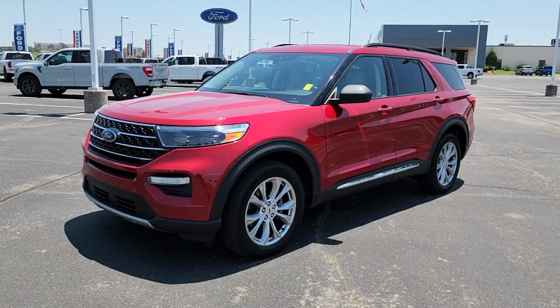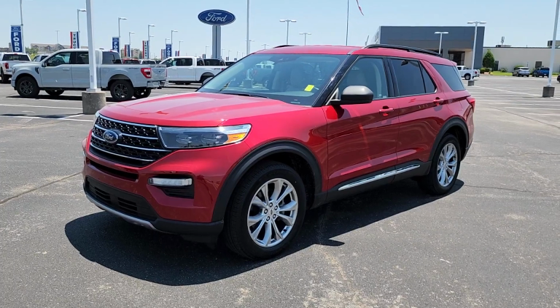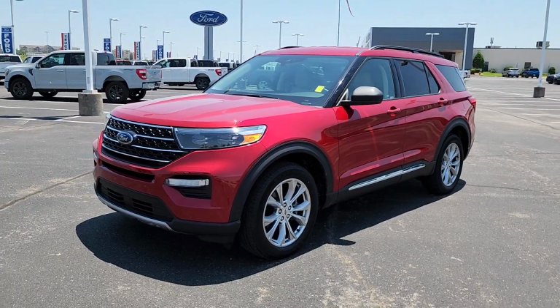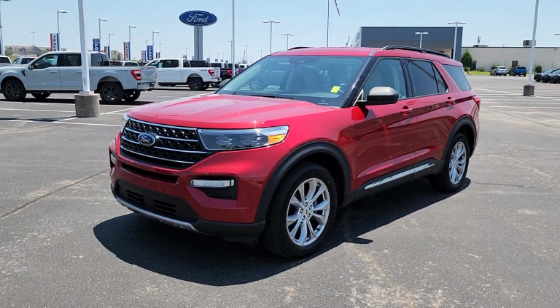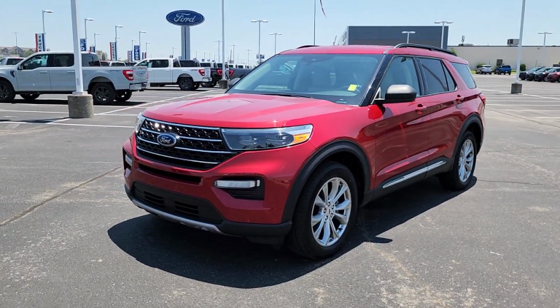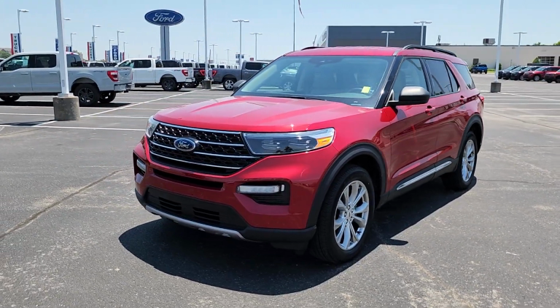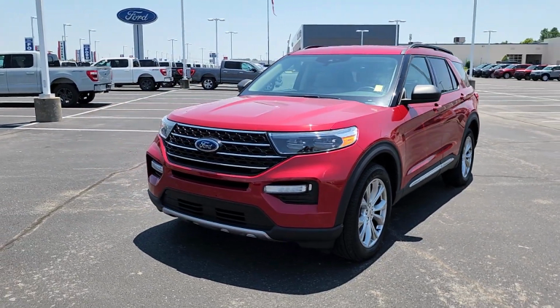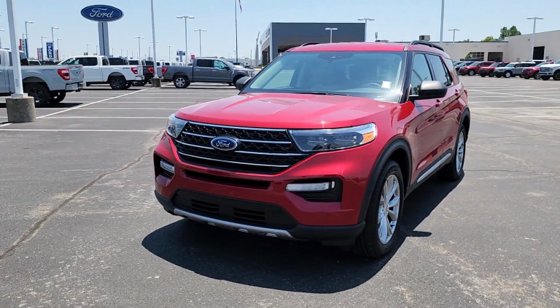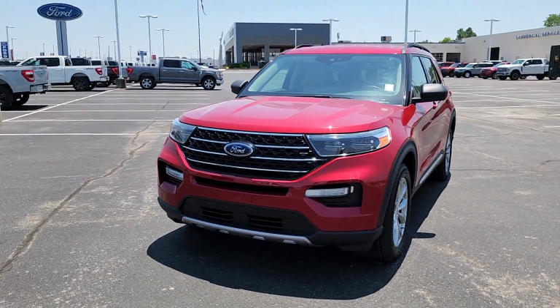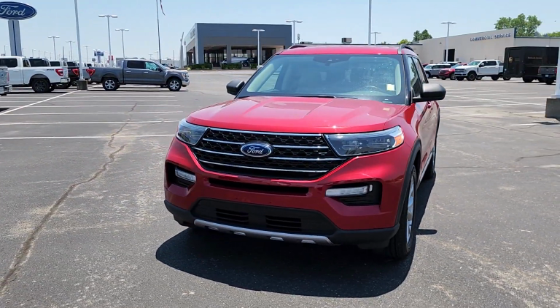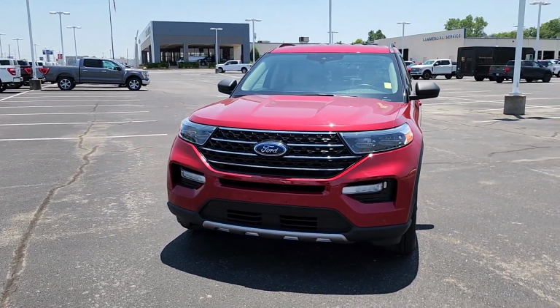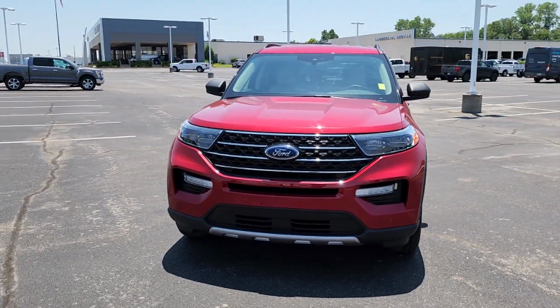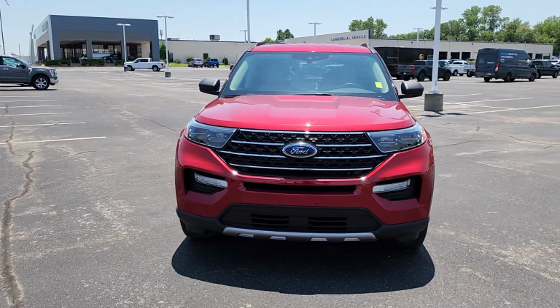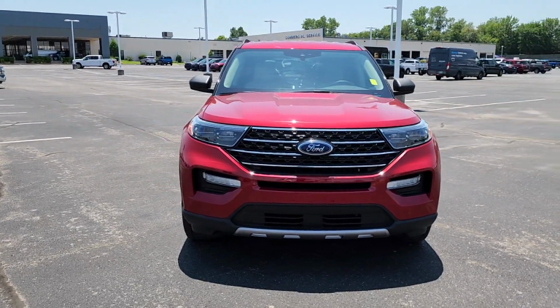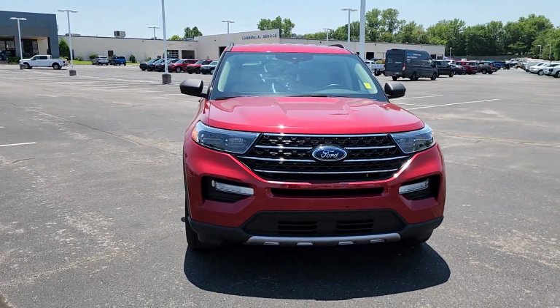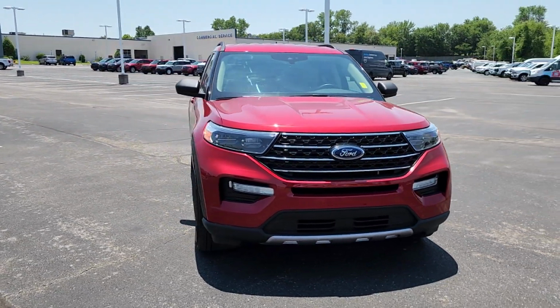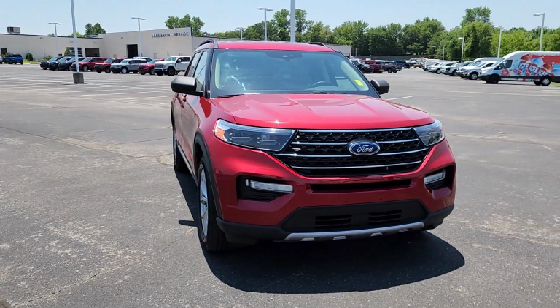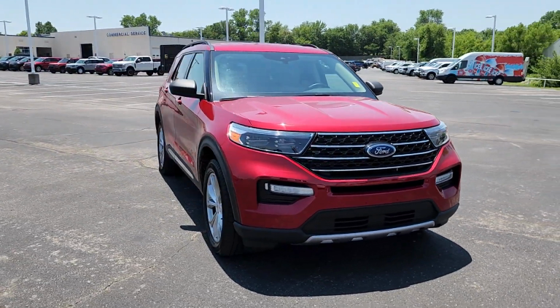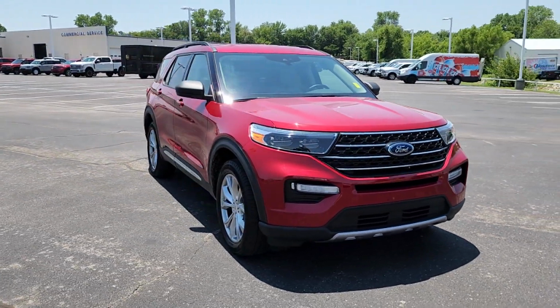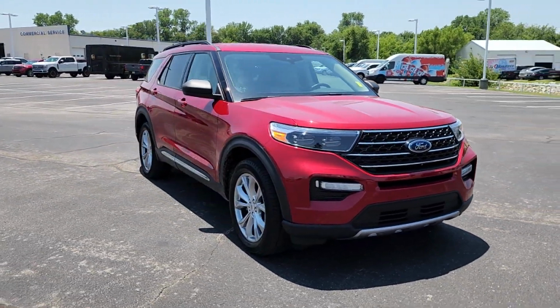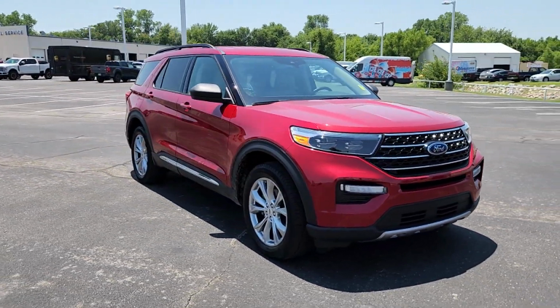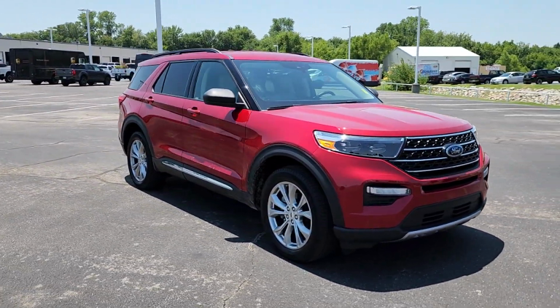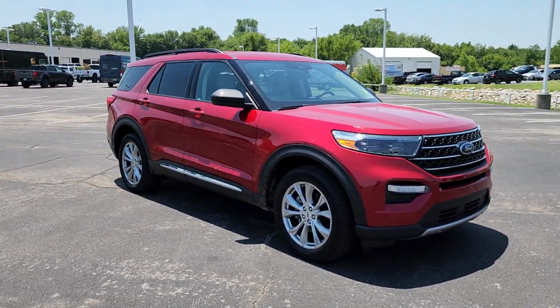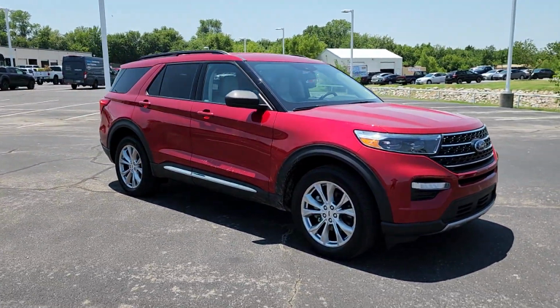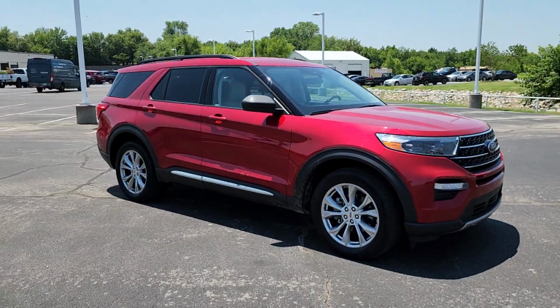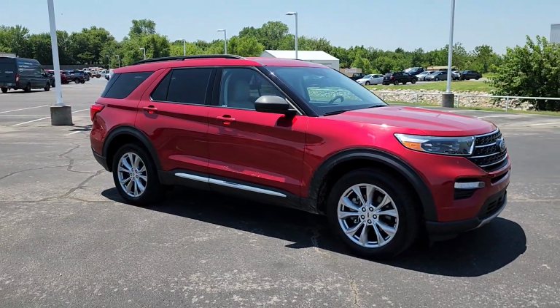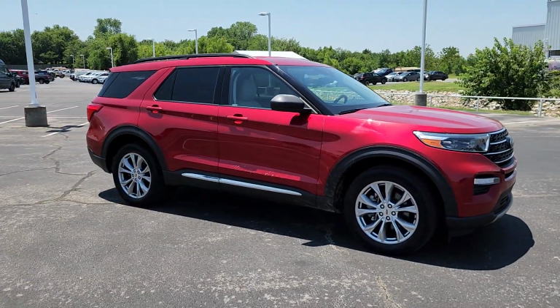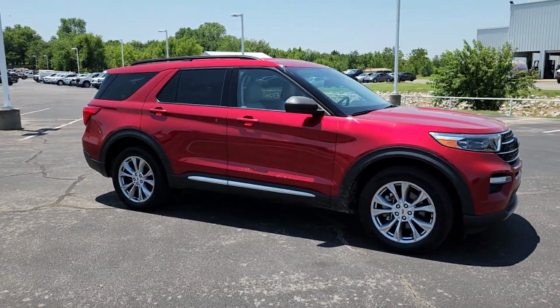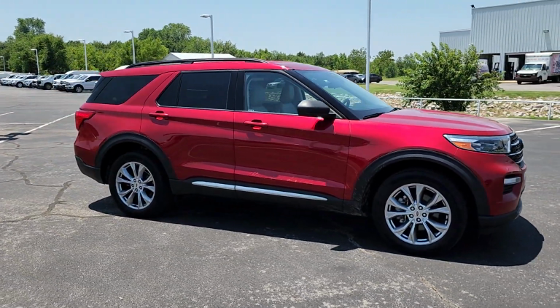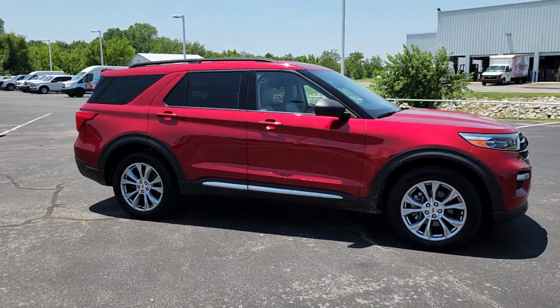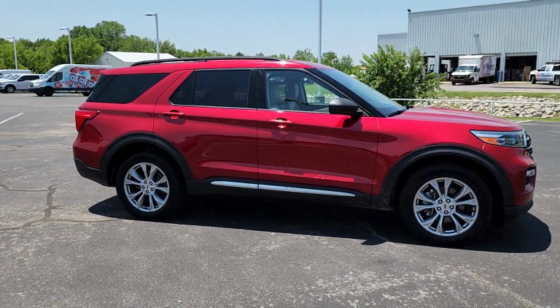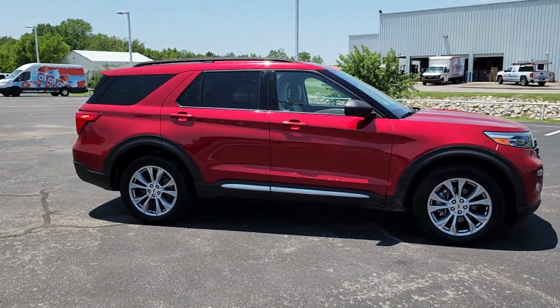Get acquainted with the 2020 Ford Explorer. With less than 30,000 miles on the odometer, this vehicle provides excellent value. Here's an Explorer that brings an uncompromising spirit to all your adventures.